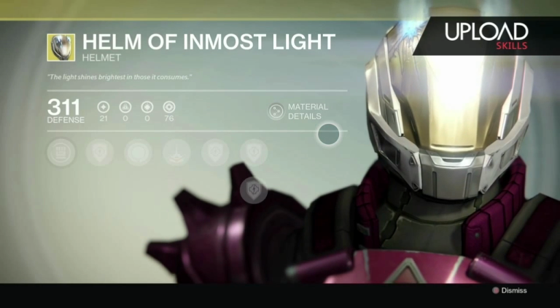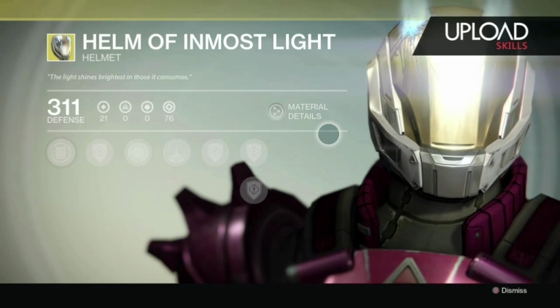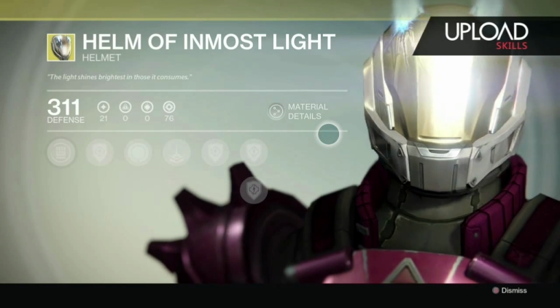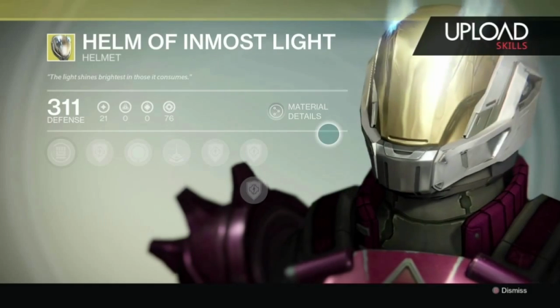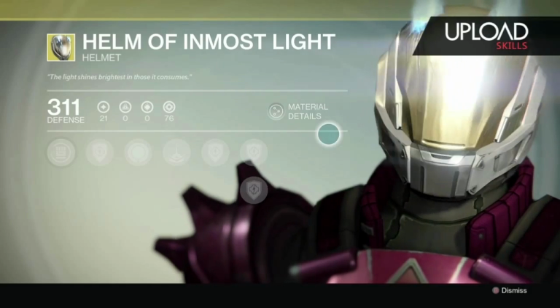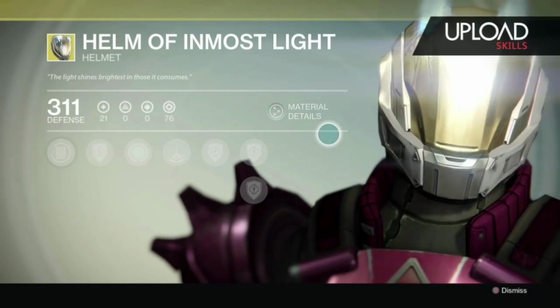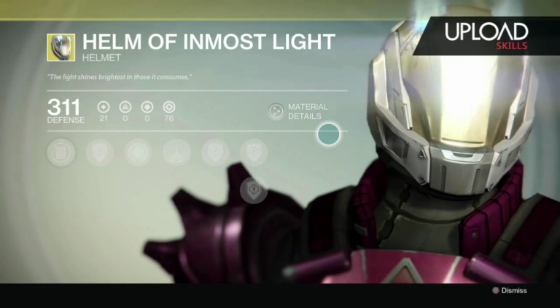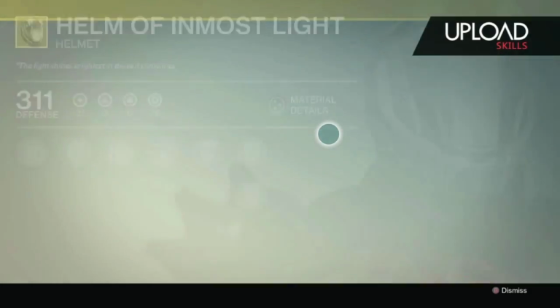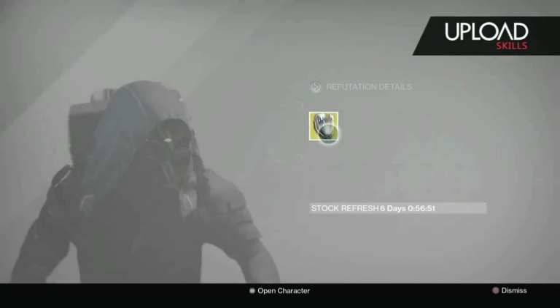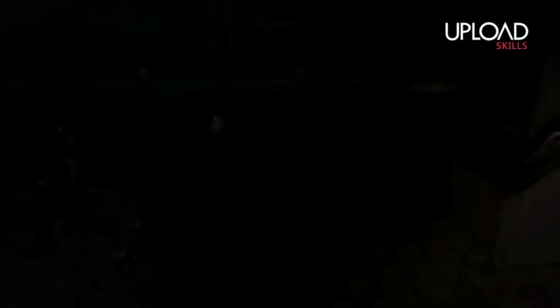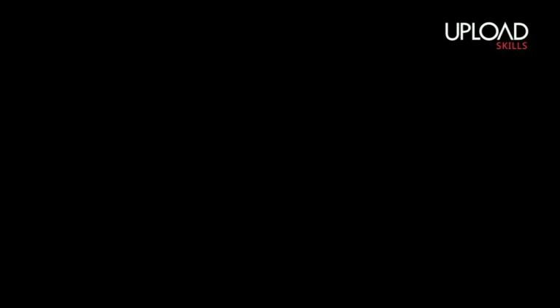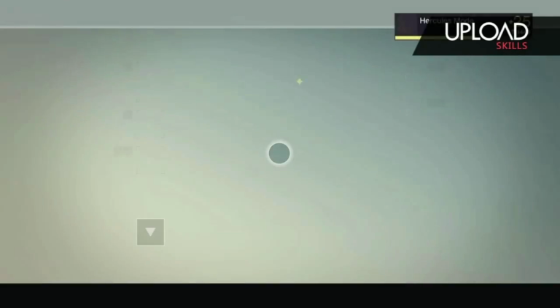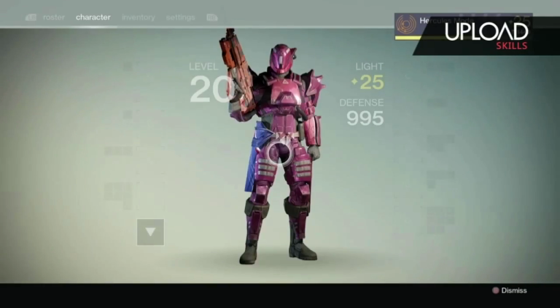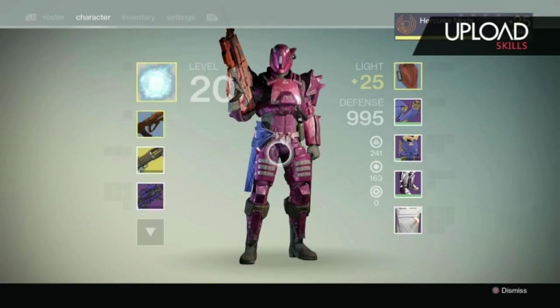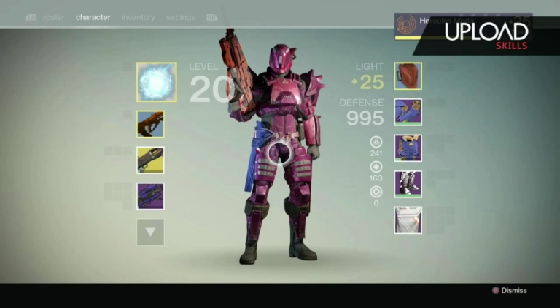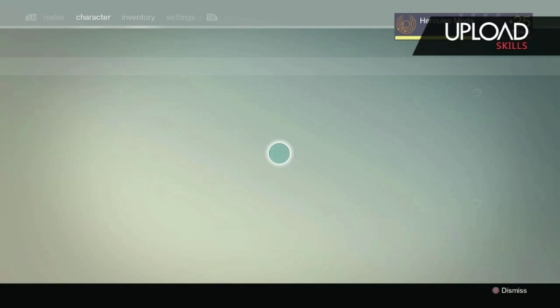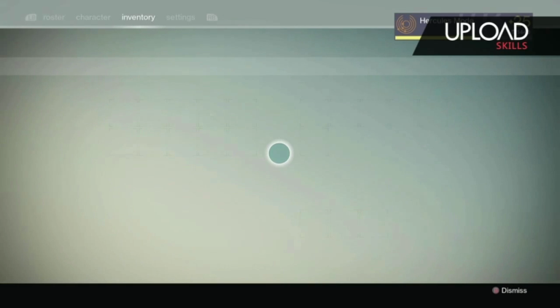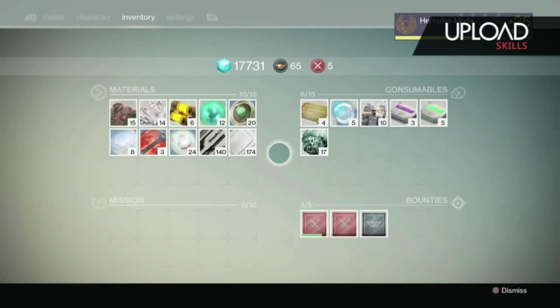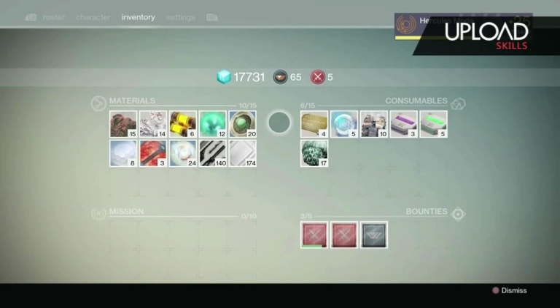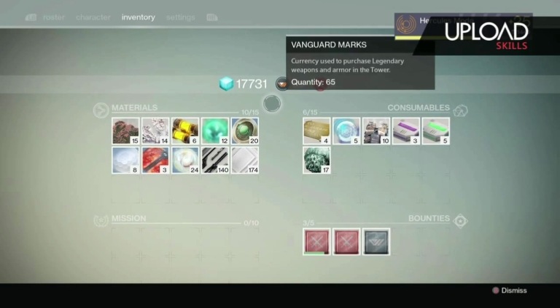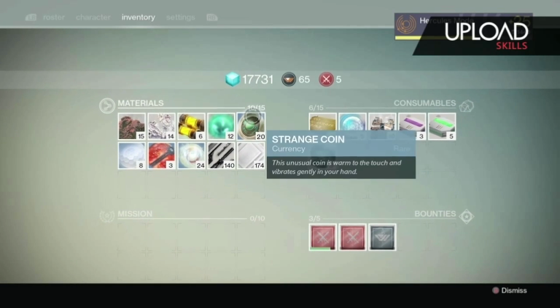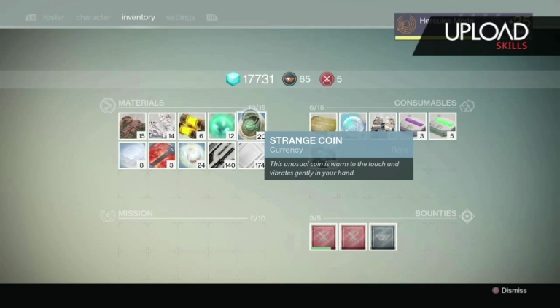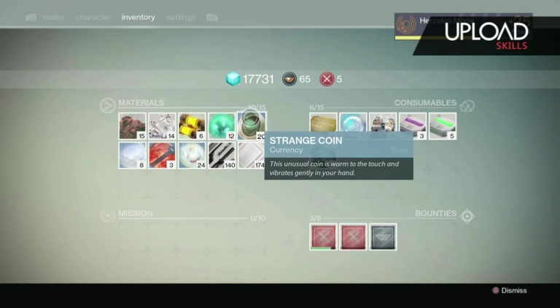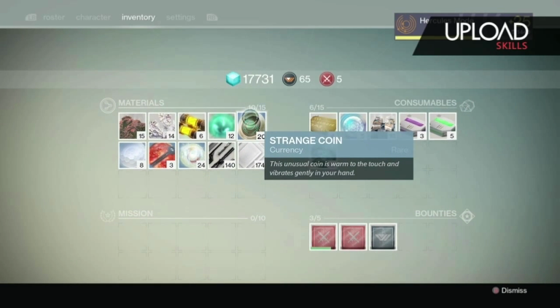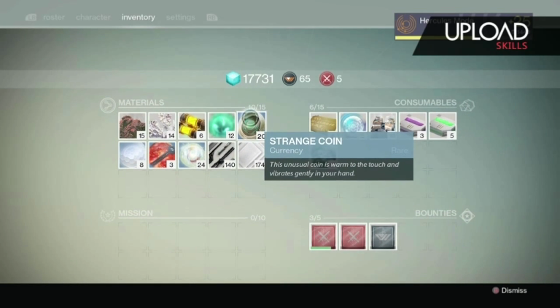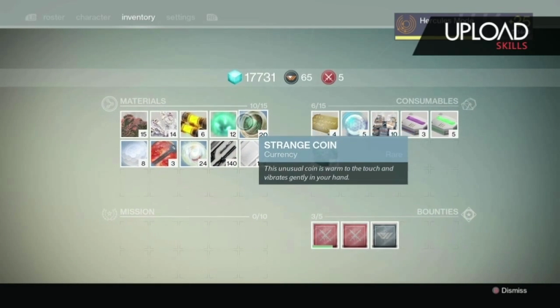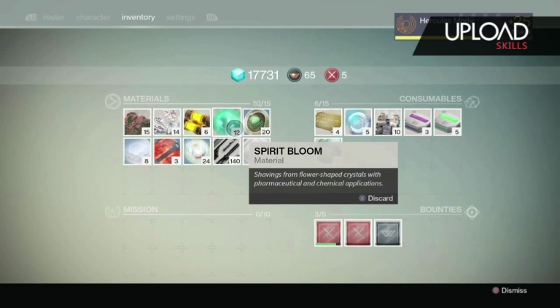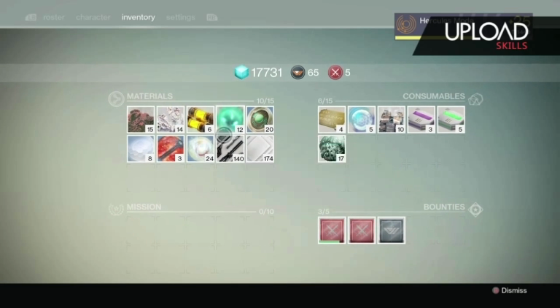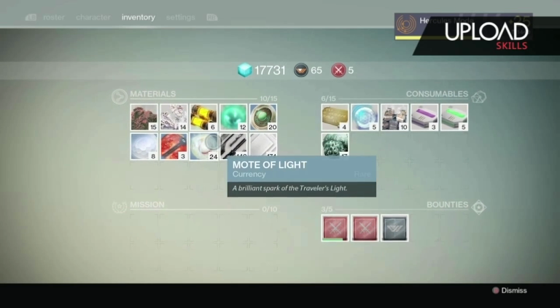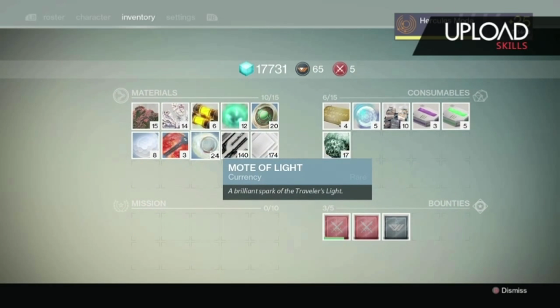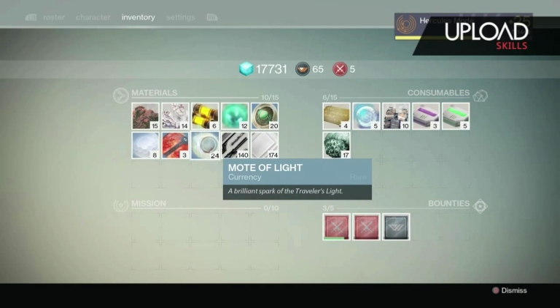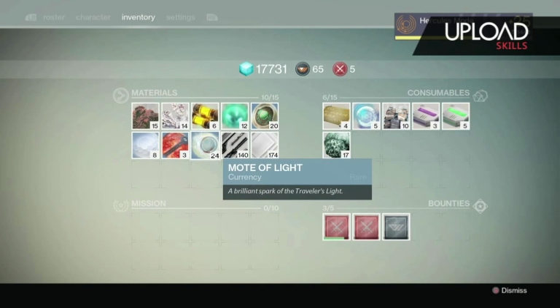Myself, I'm going to get this Helm of Inmost Light because I personally think it's awesome — it looks really, really cool. To check your currency, press Start, go over to your inventory, and you'll see how many Strange Coins and Motes of Light you have. Those are the two currencies this guy uses.